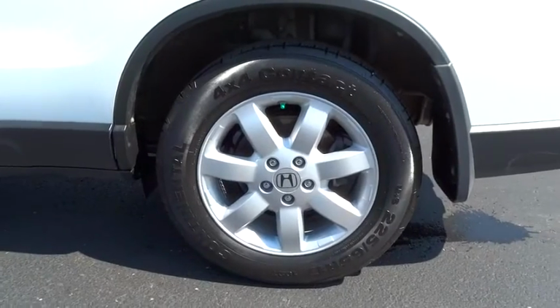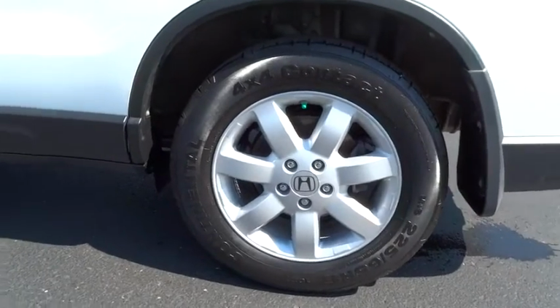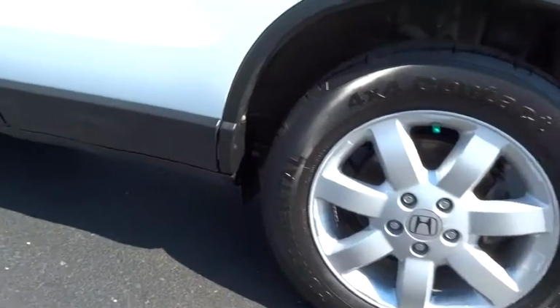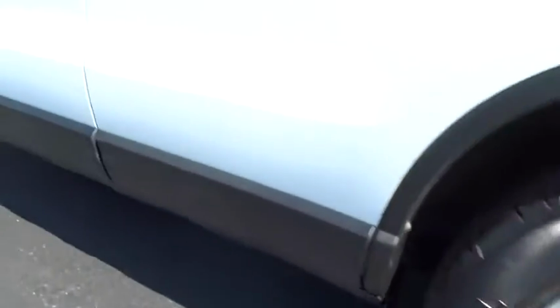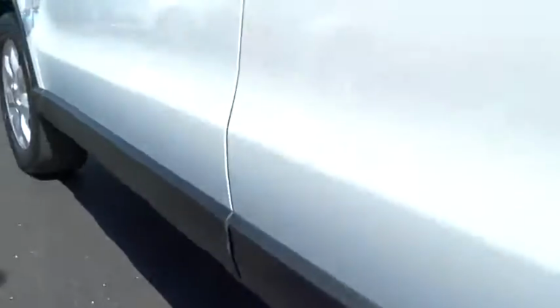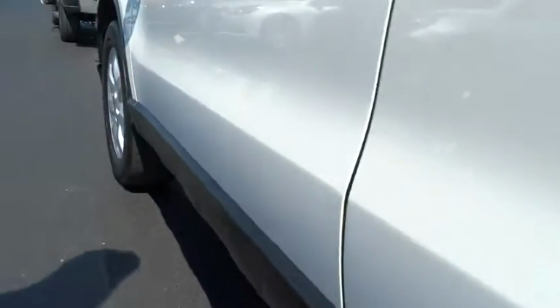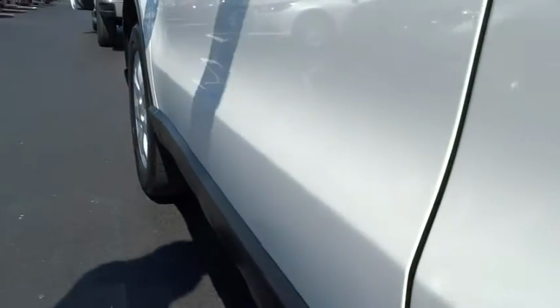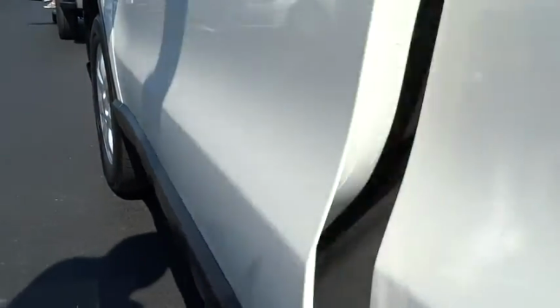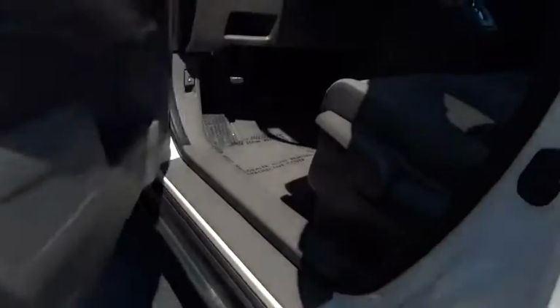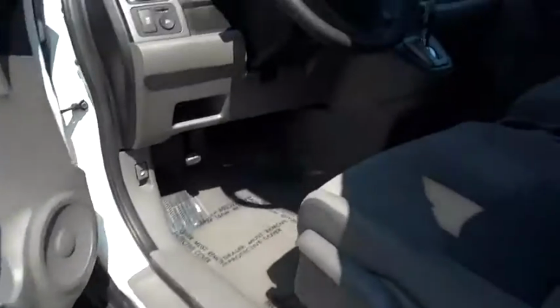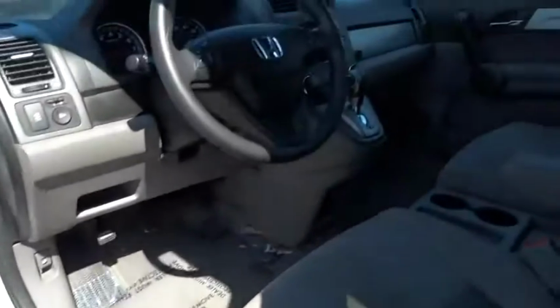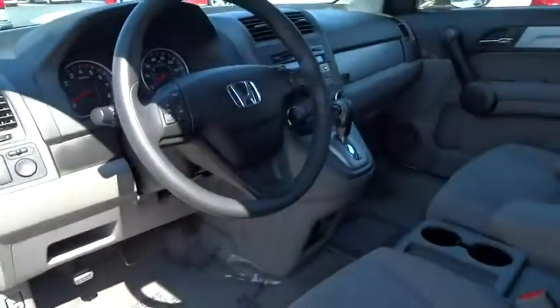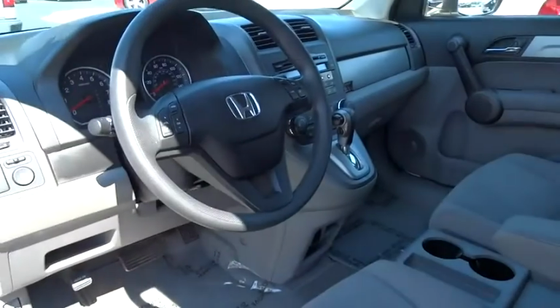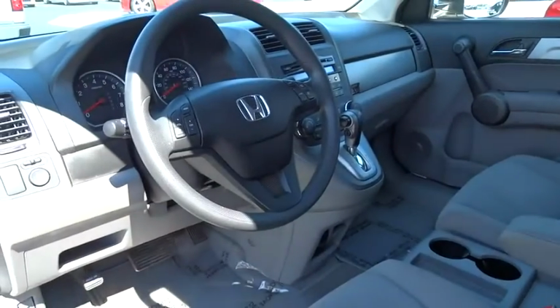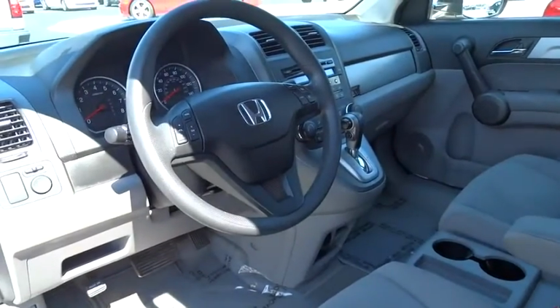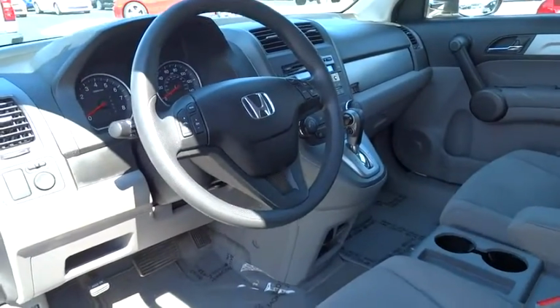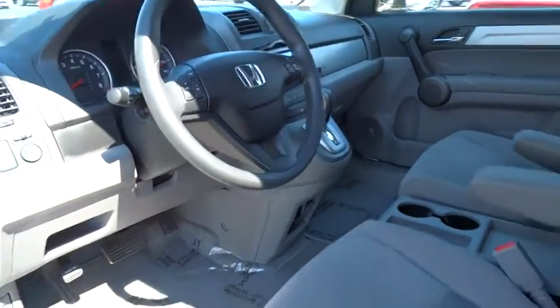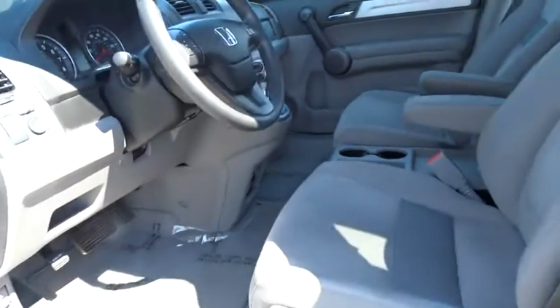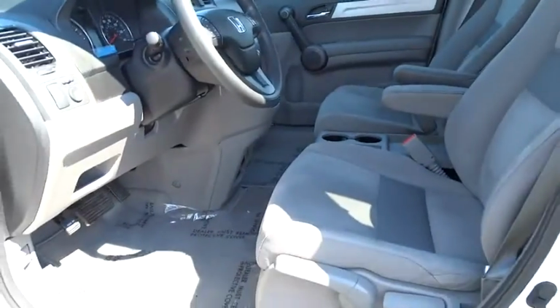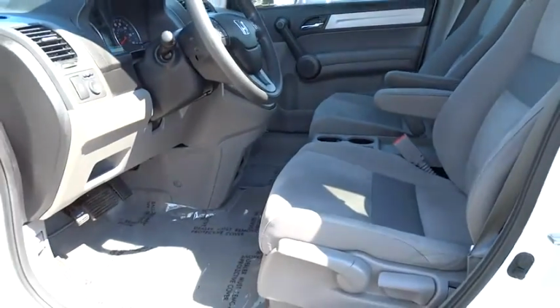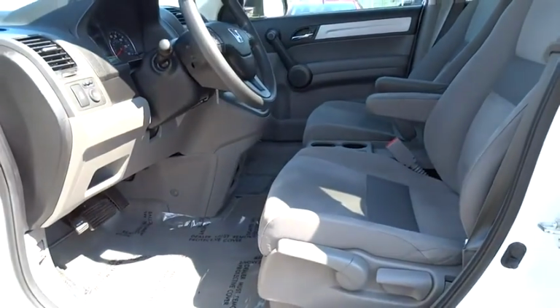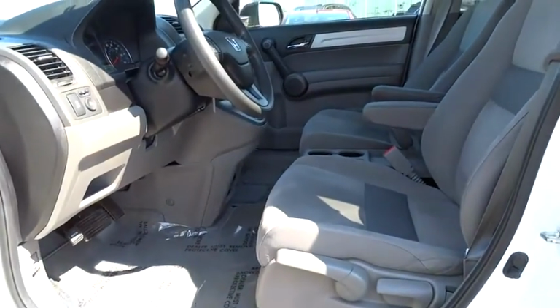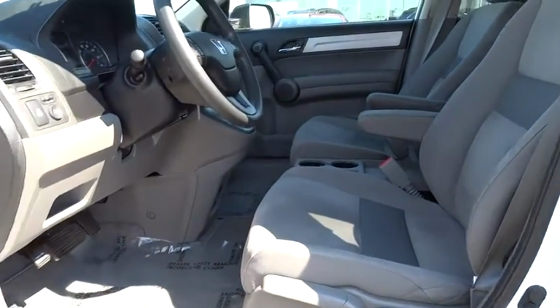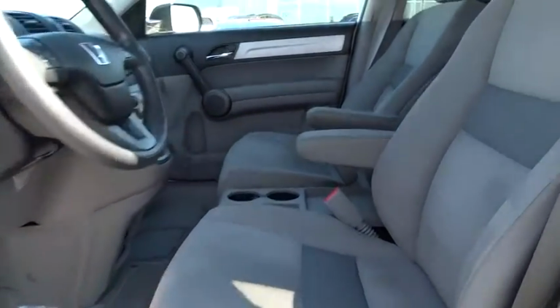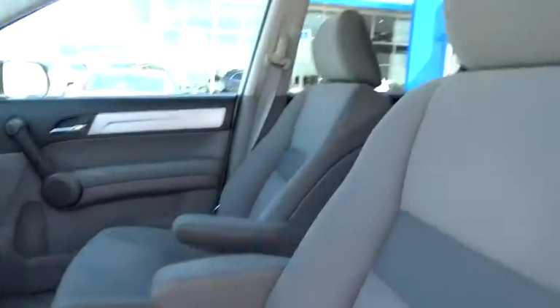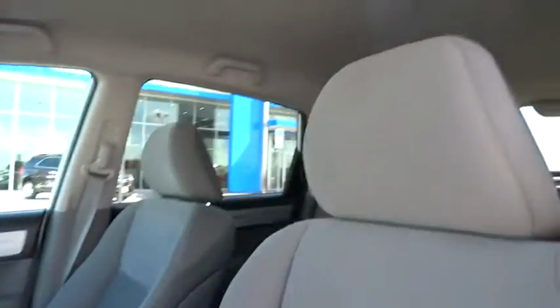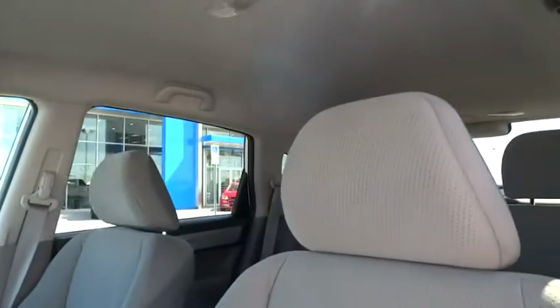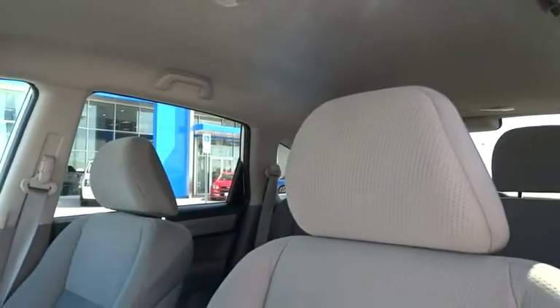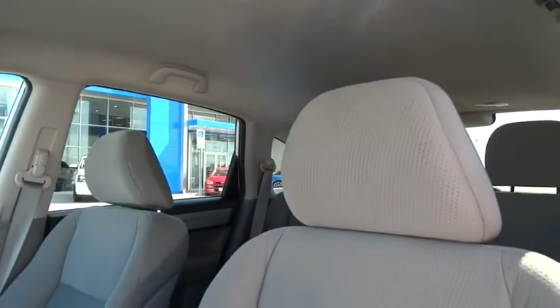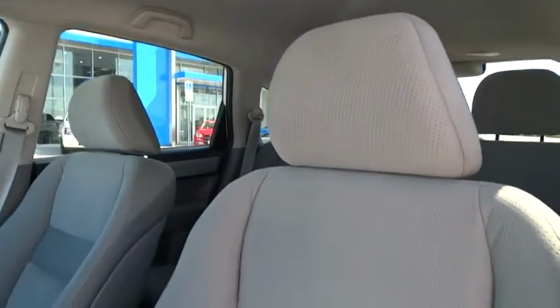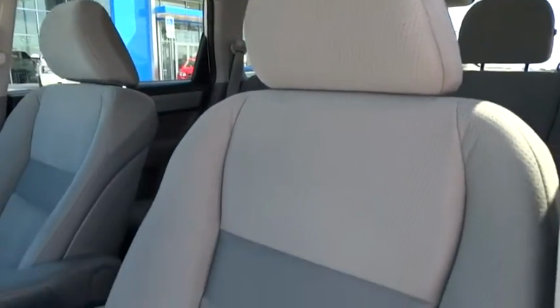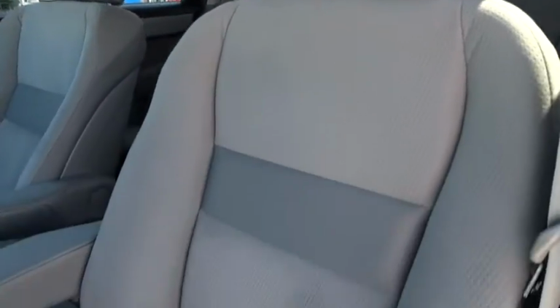Cruise control, AM/FM stereo radio, rear defrost, CD player, bucket seats, child safety locks. This vehicle is Carfax certified one owner and qualifies for the Carfax buyback guarantee.